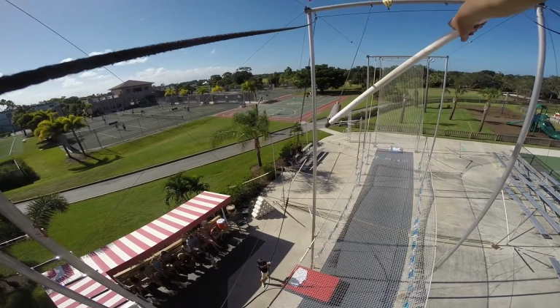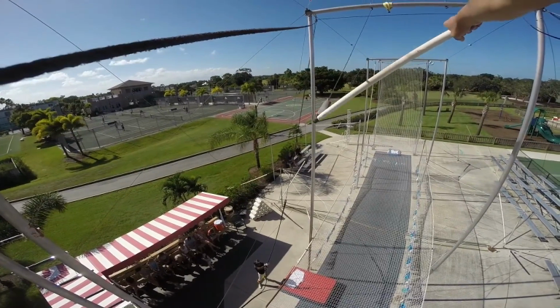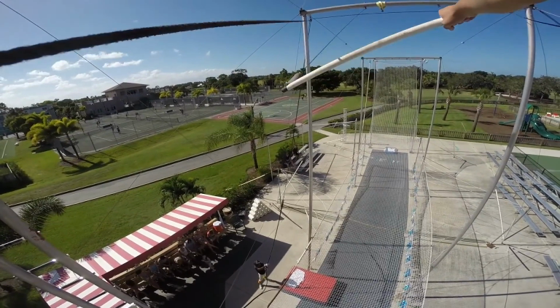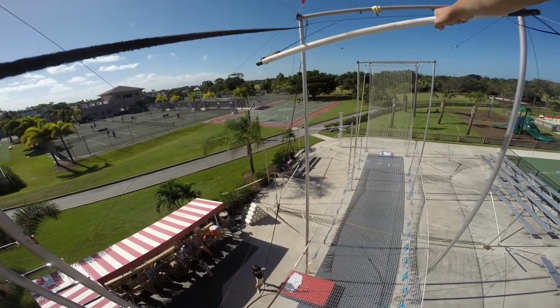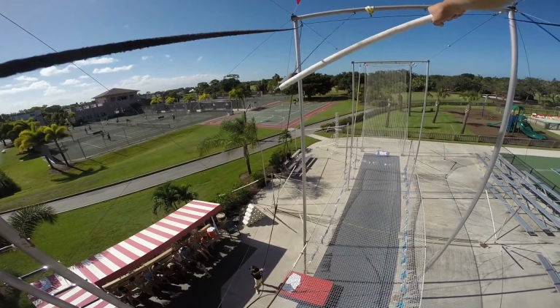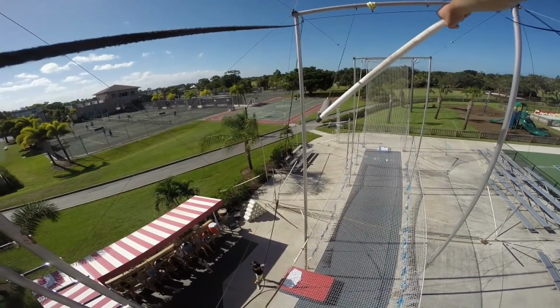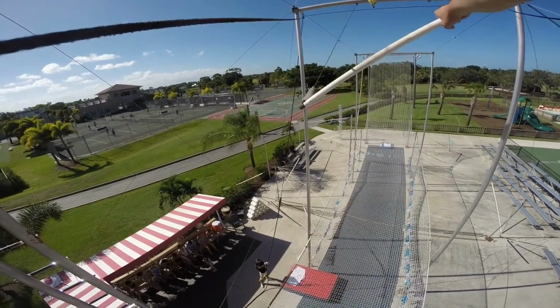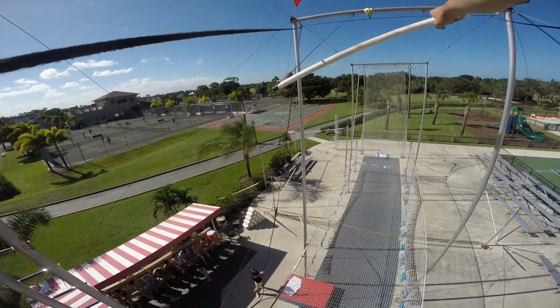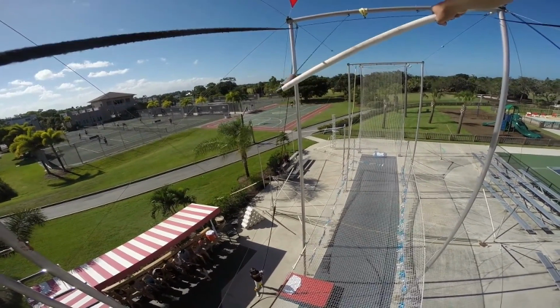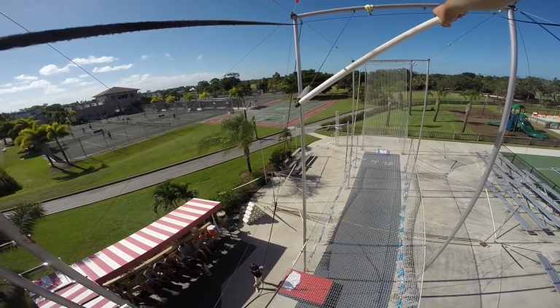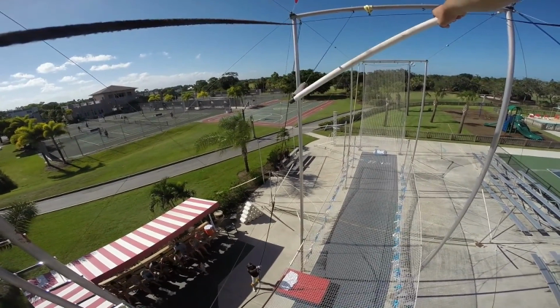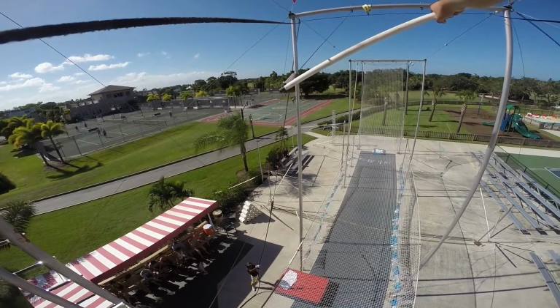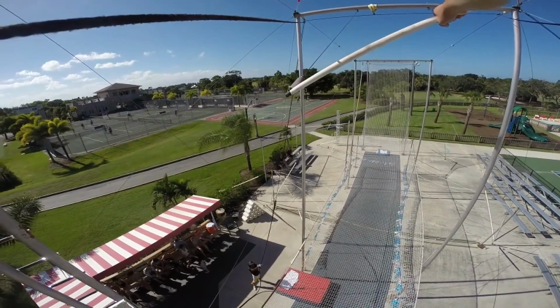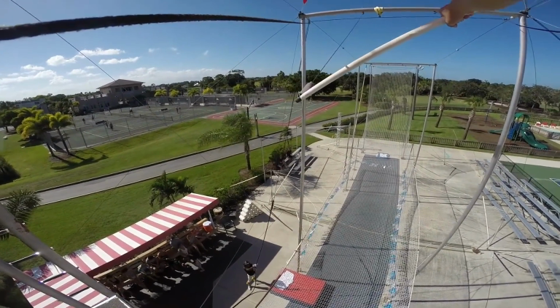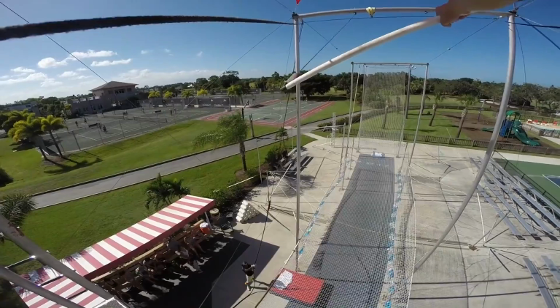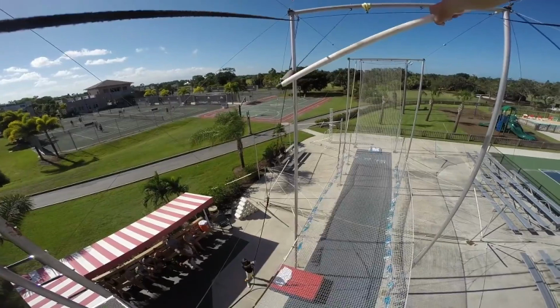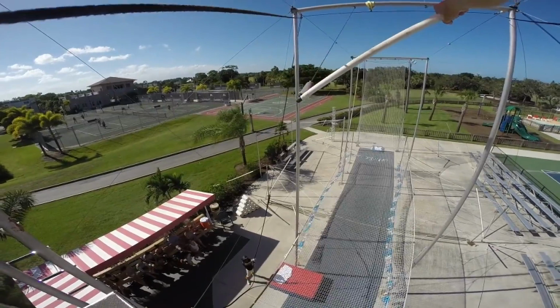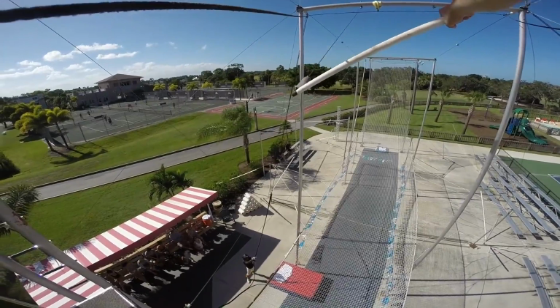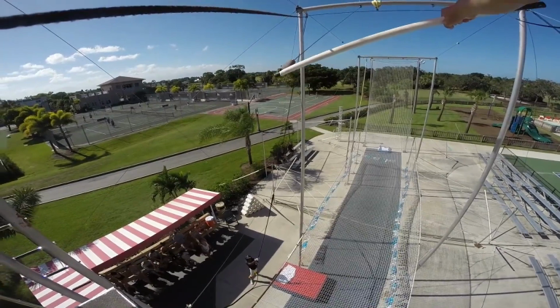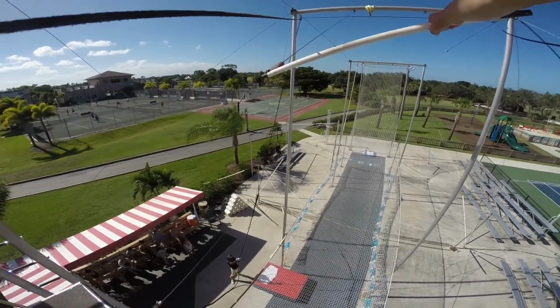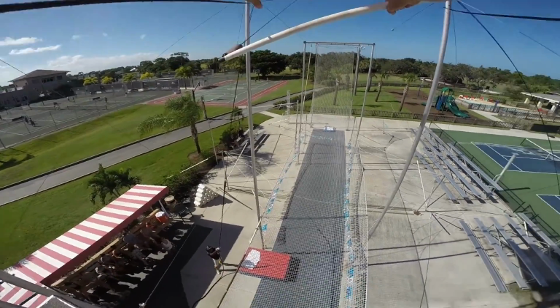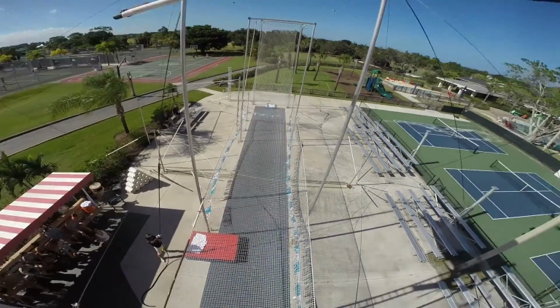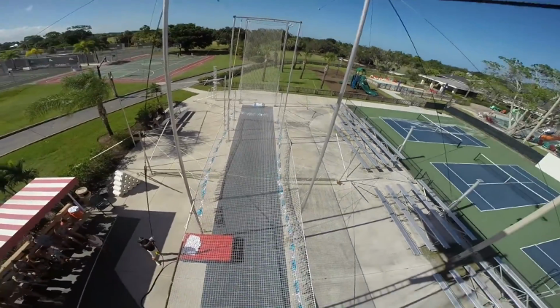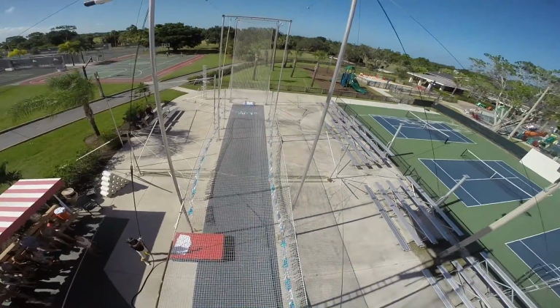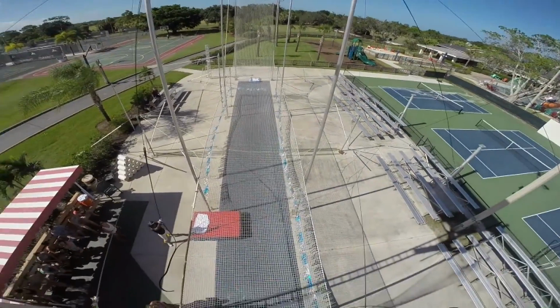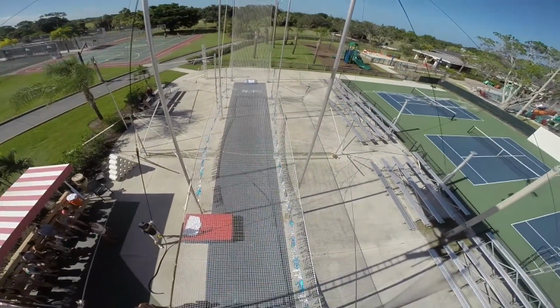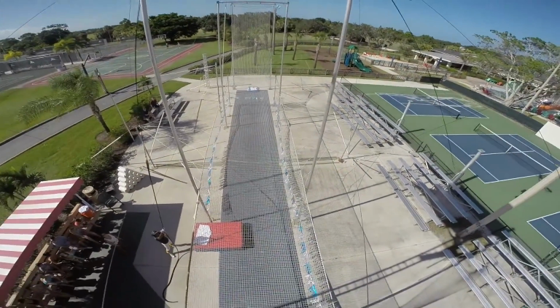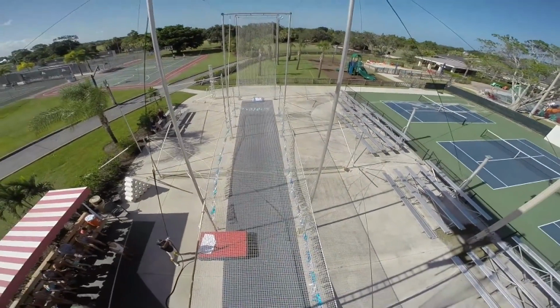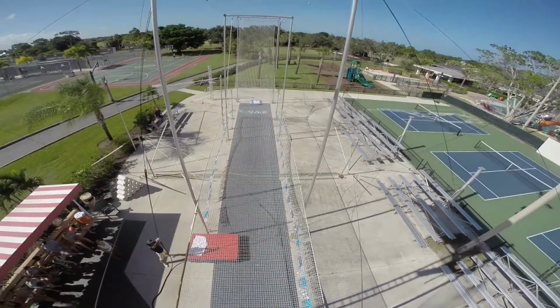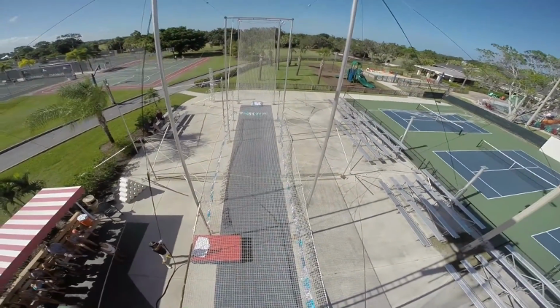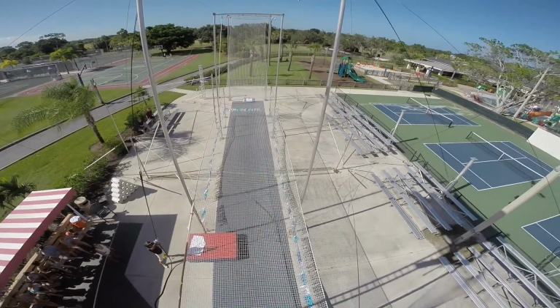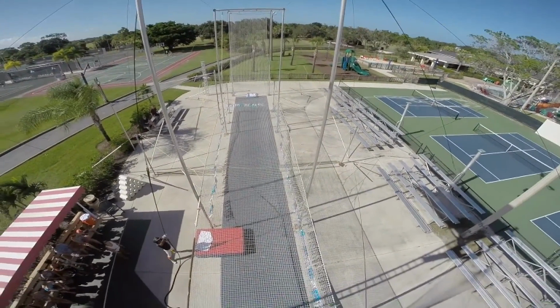Alright, I got you. Put your left hand on that bar. Okay, you got it. I think I'm going to fall off. There it is. We got Tony with the knee hang.